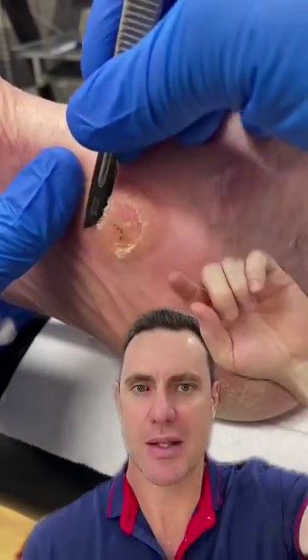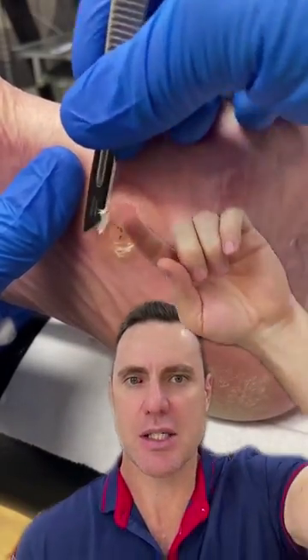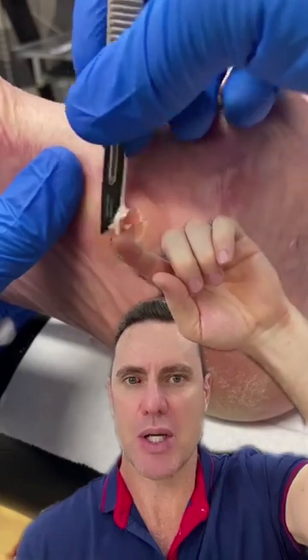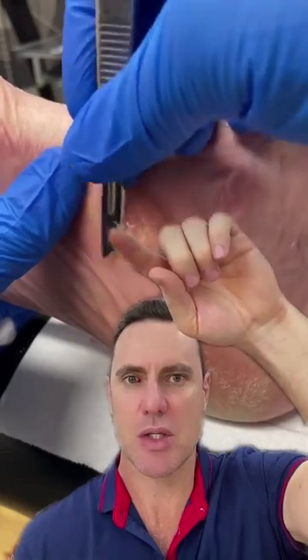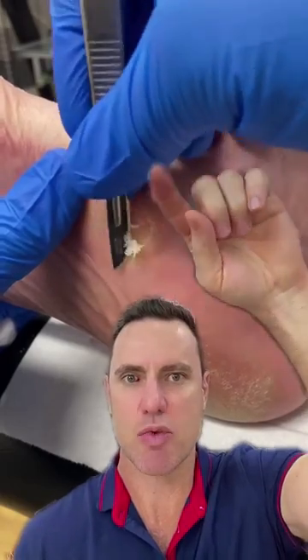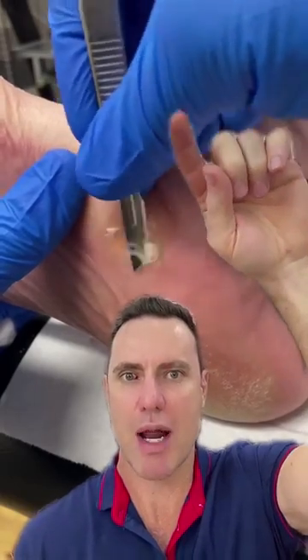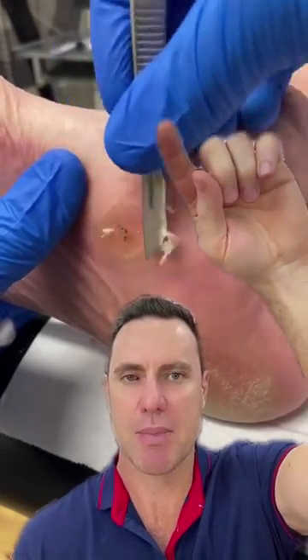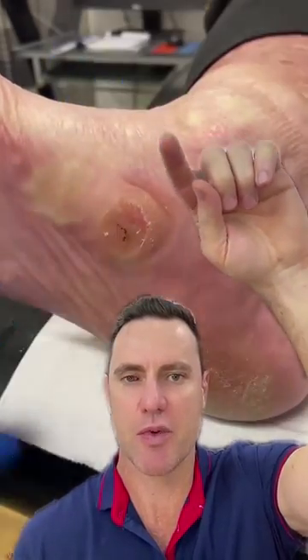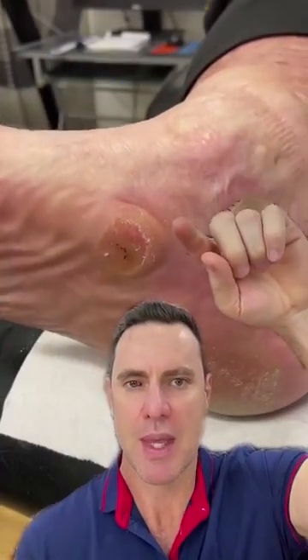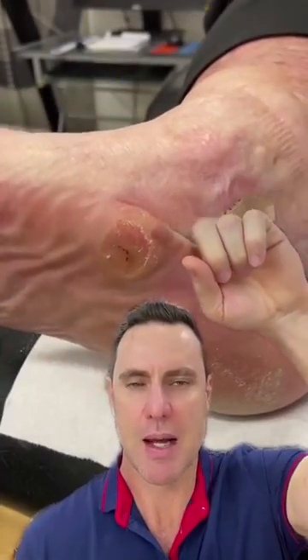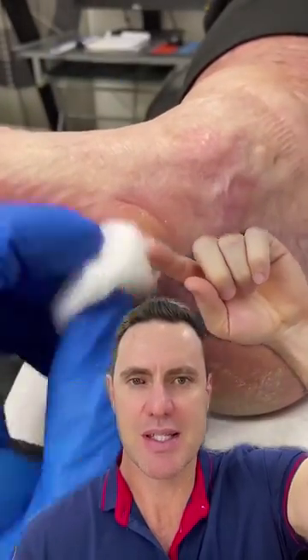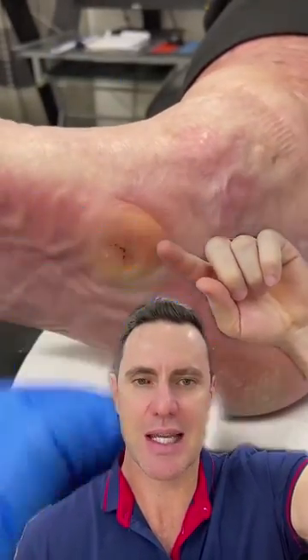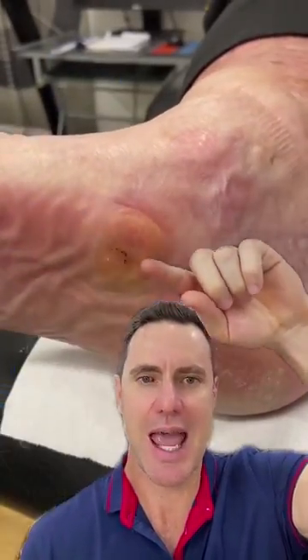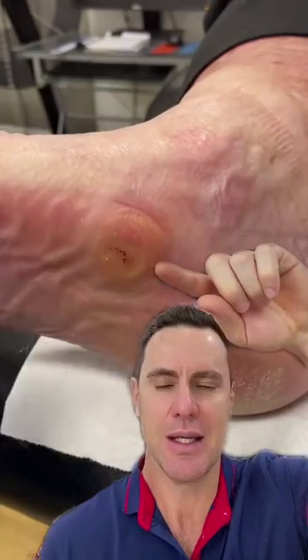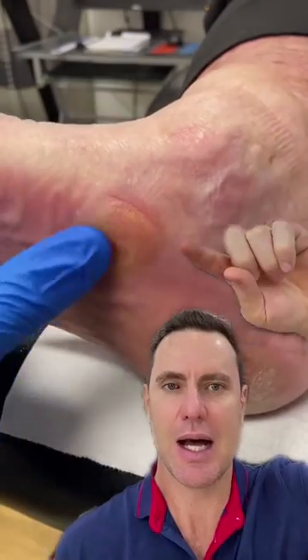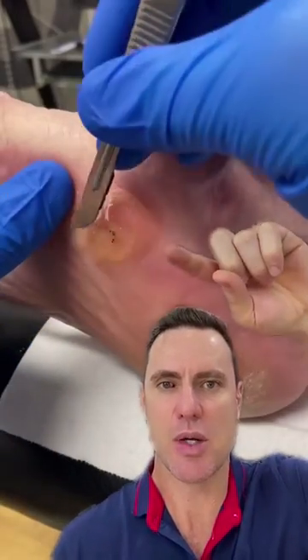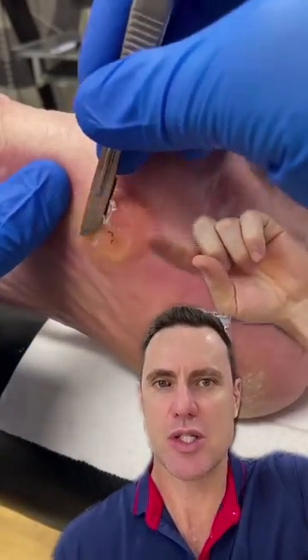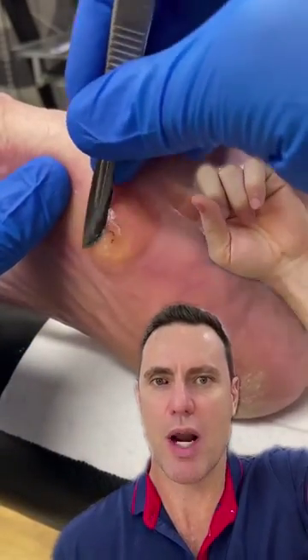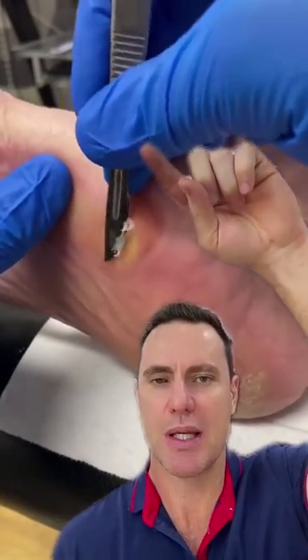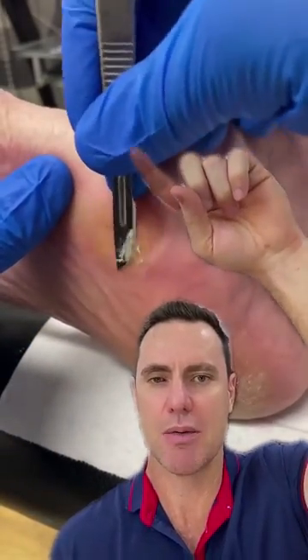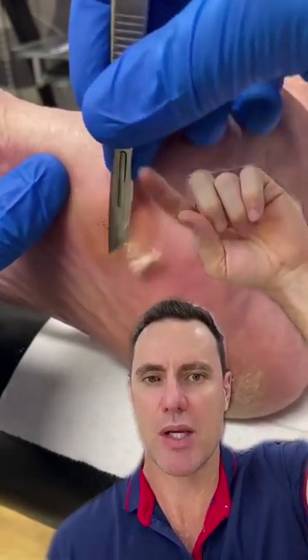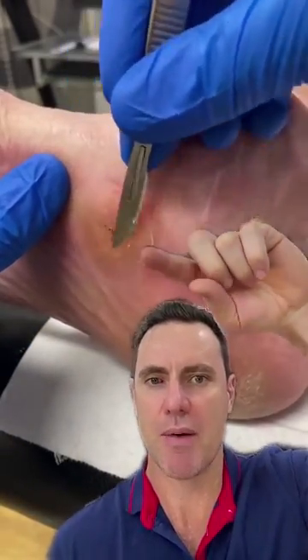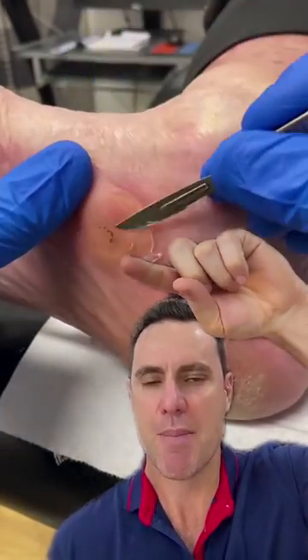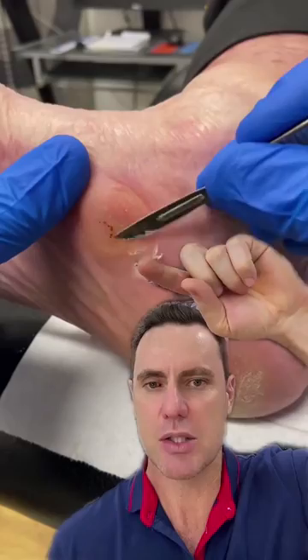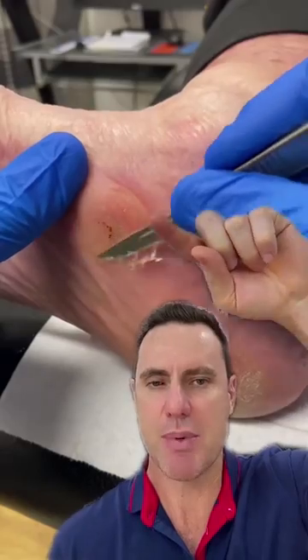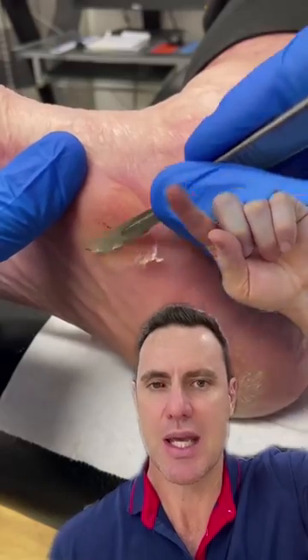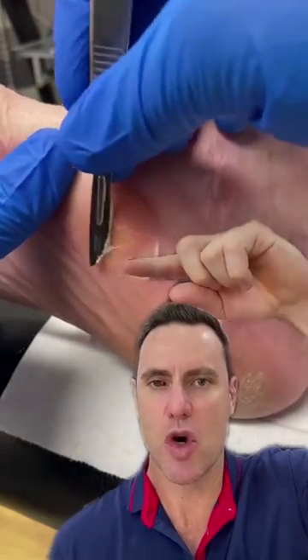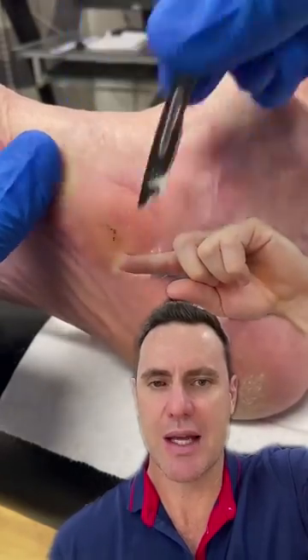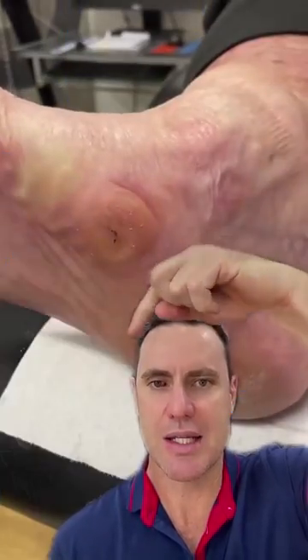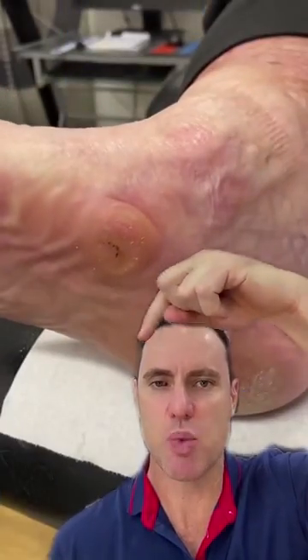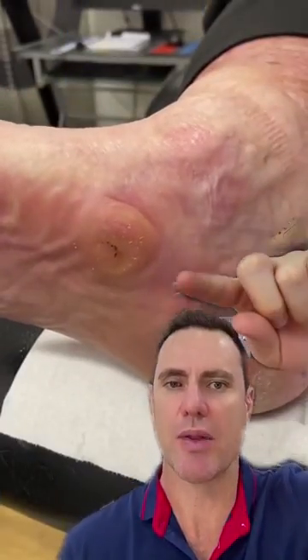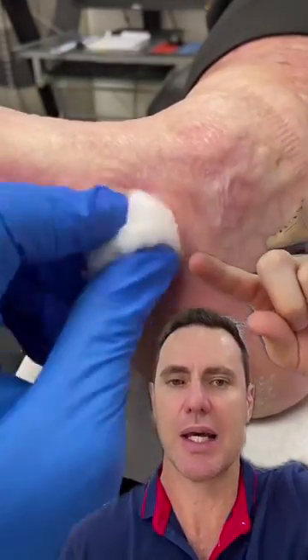Now this bone here usually sits right up in the middle of the foot. This is the talus head, and it usually sits right up in here in behind the navicular. But what's happened is it's dropped down, and now she's weight bearing on the talus head.